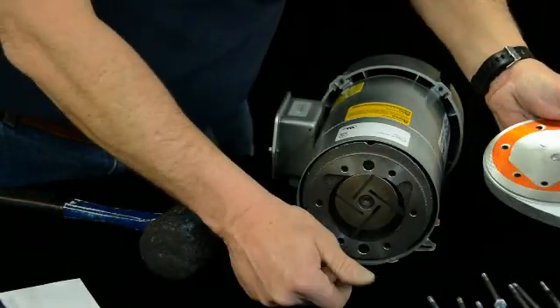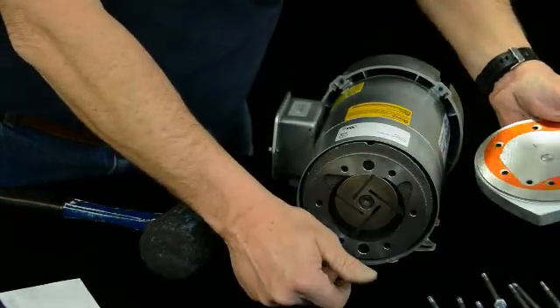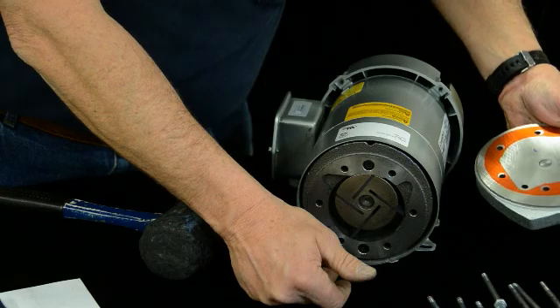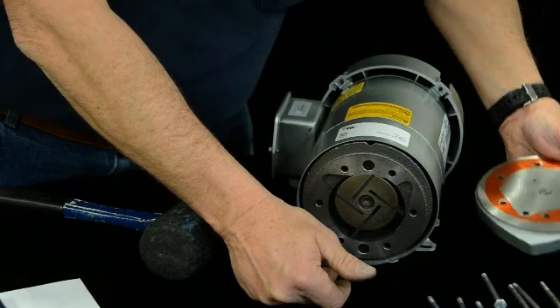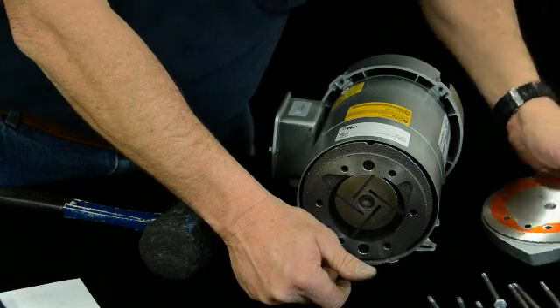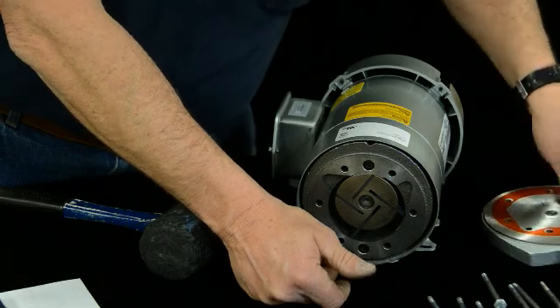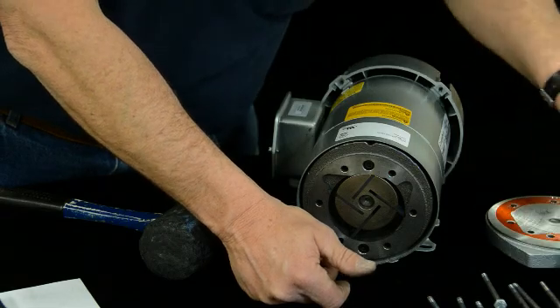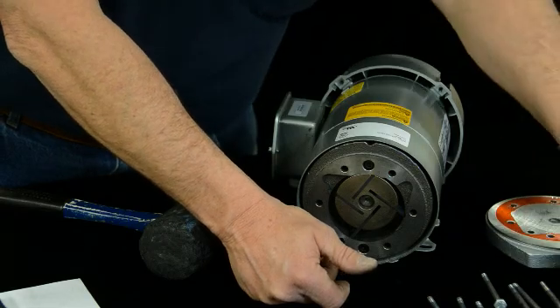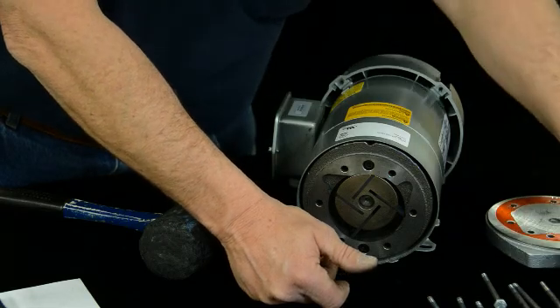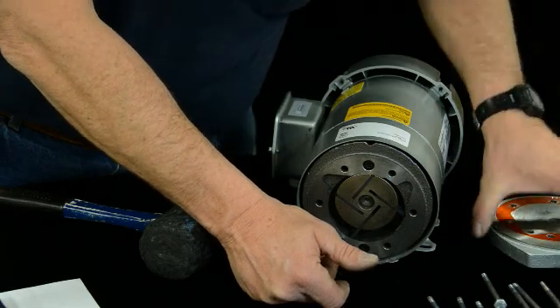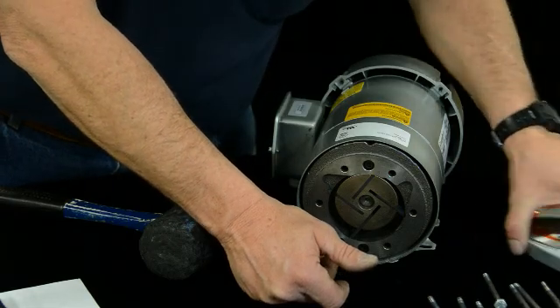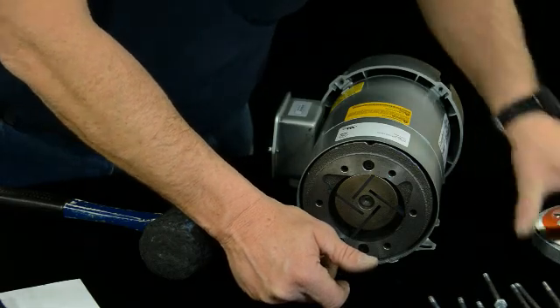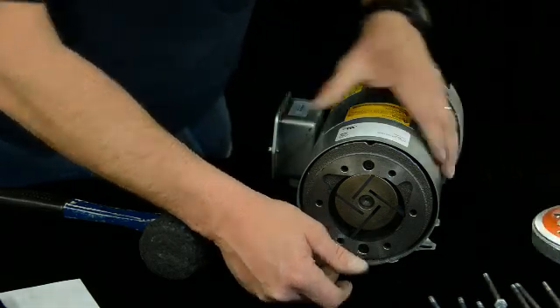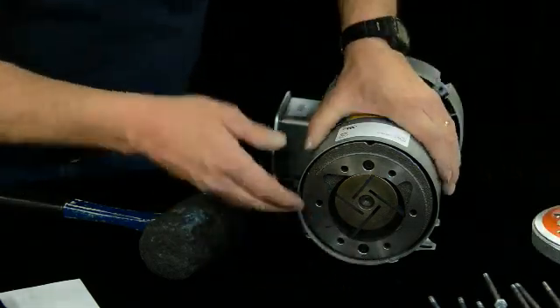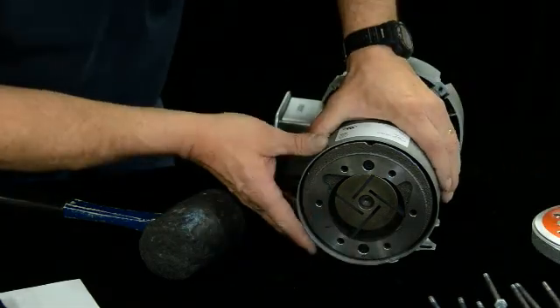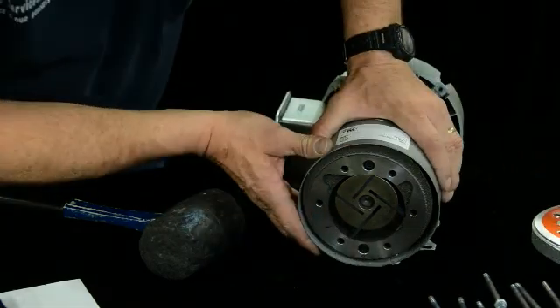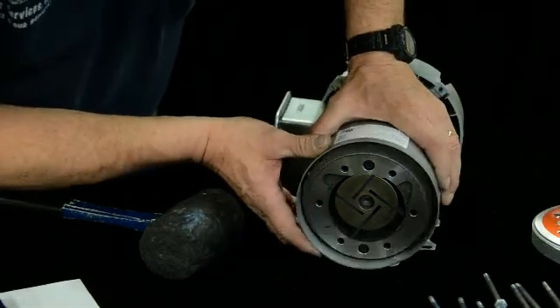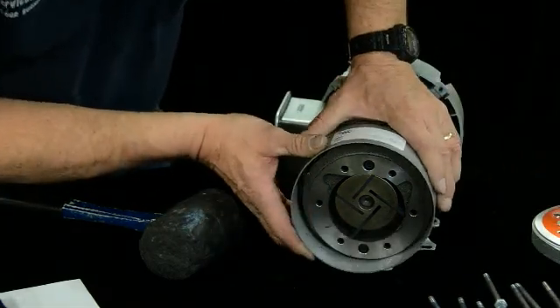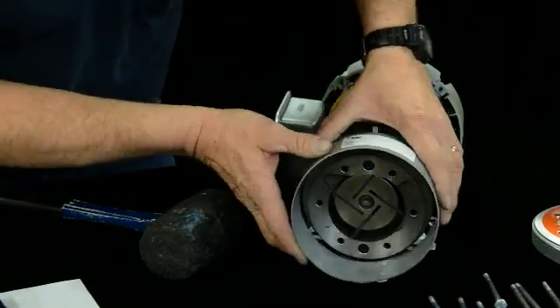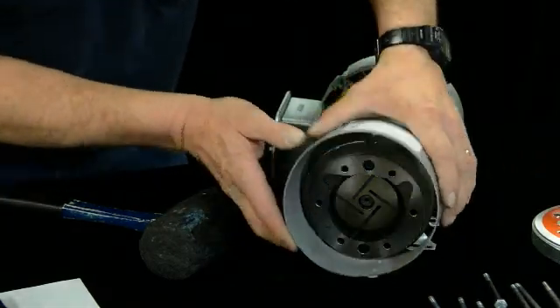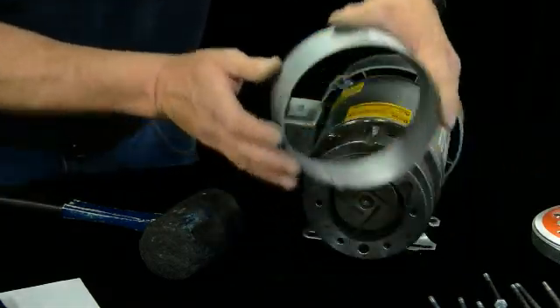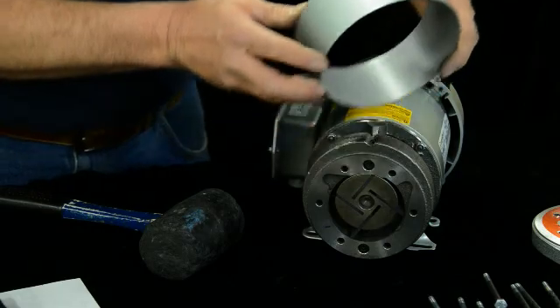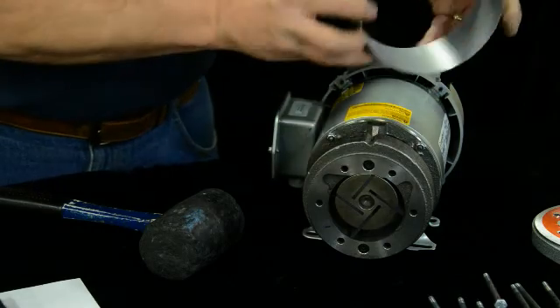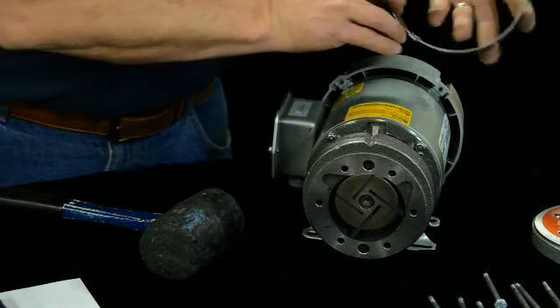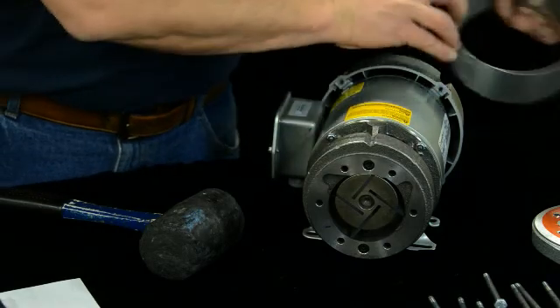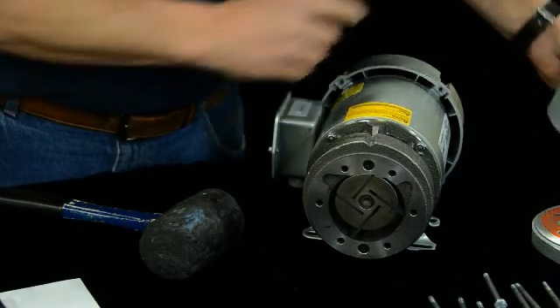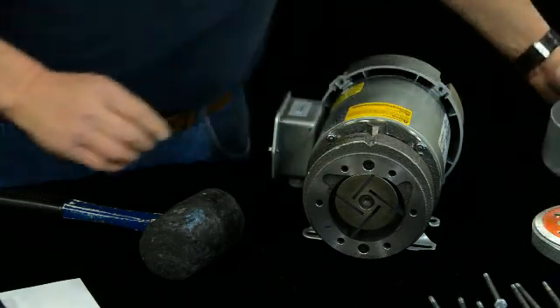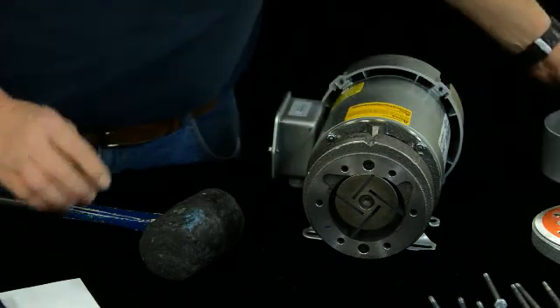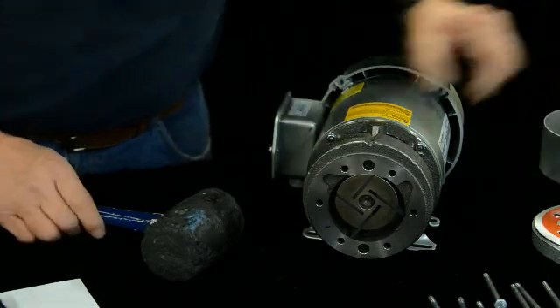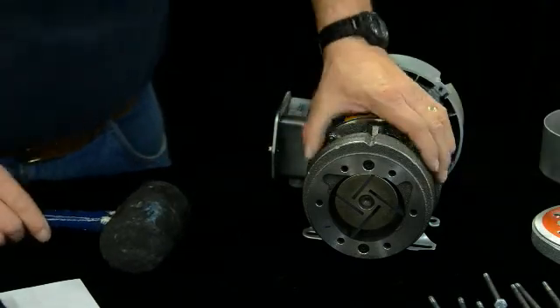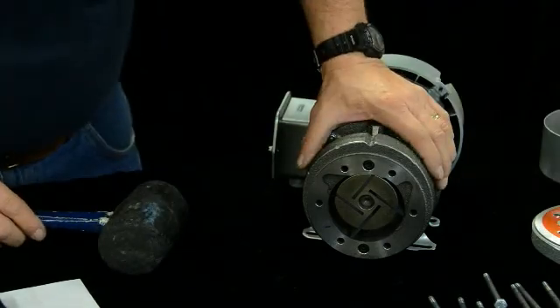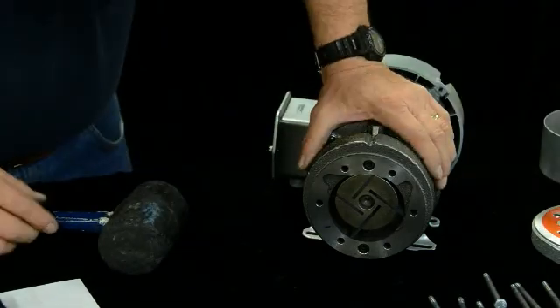There's your end plate. You can take this off — it's not necessary, but you can take it off if you need to get in there.